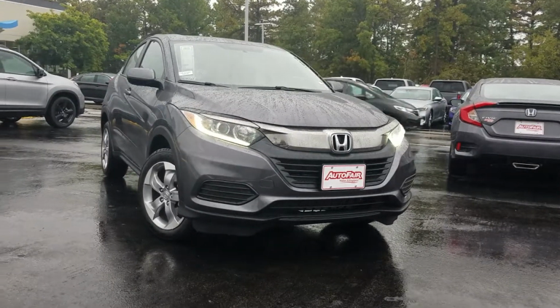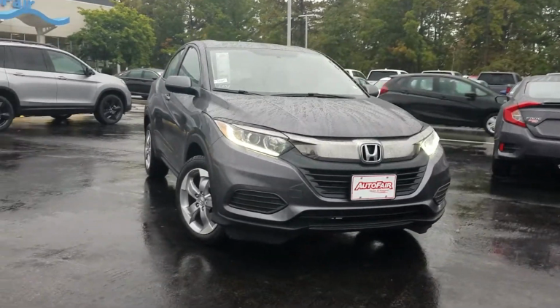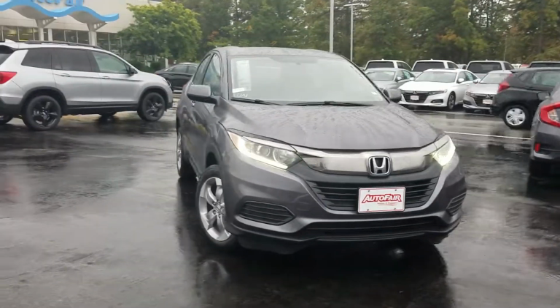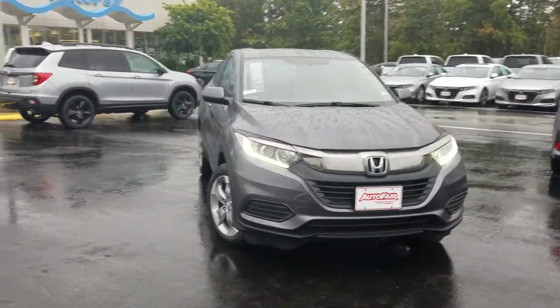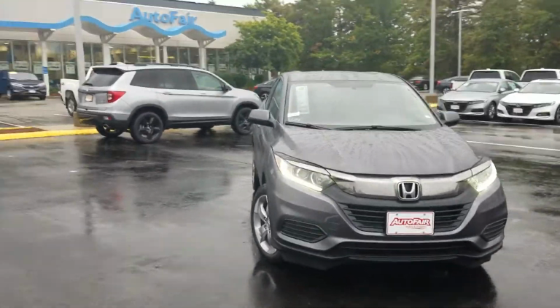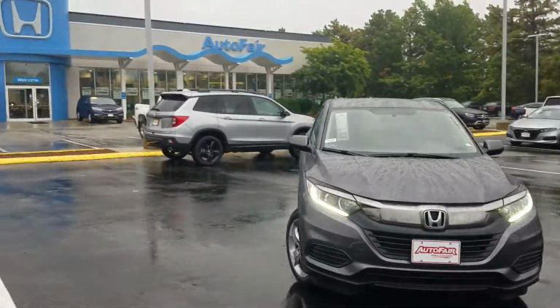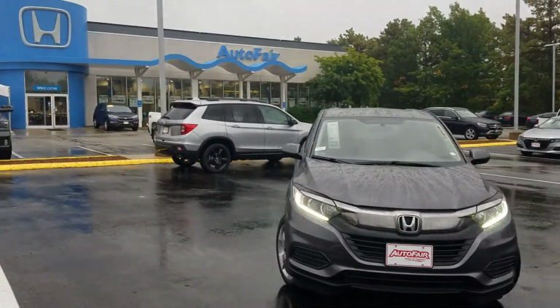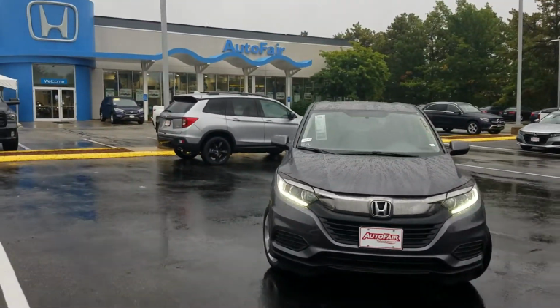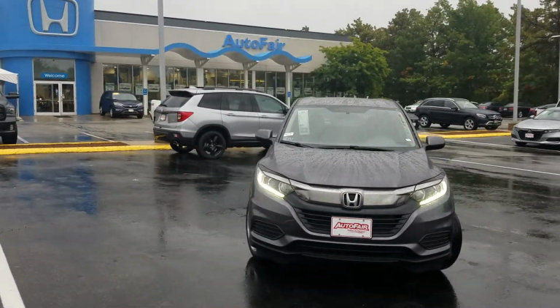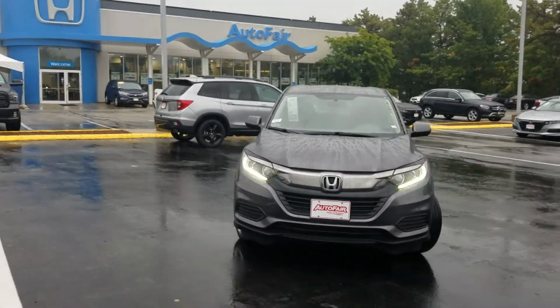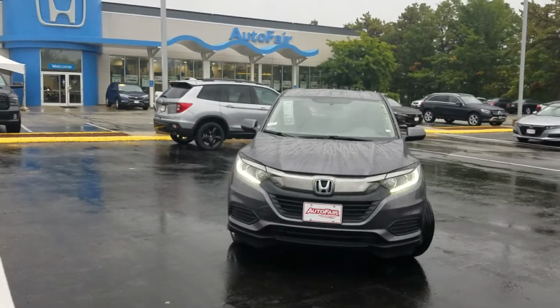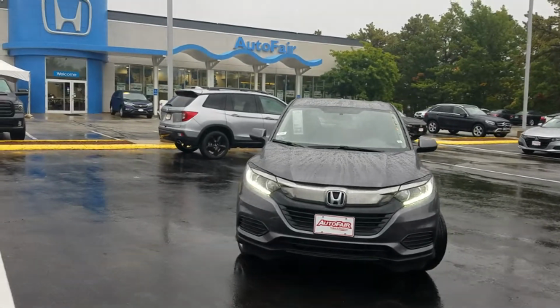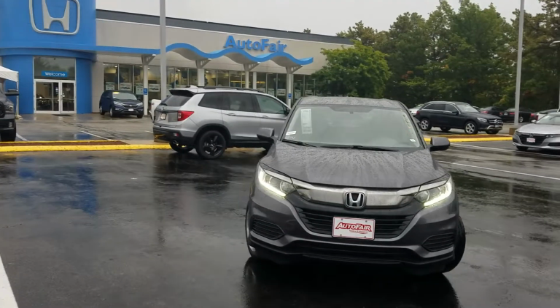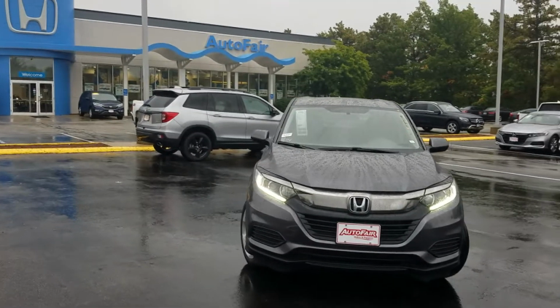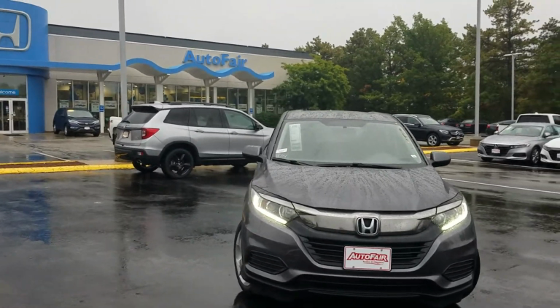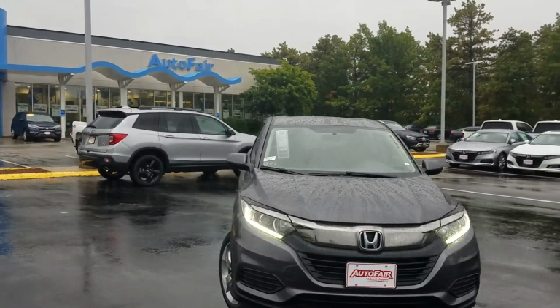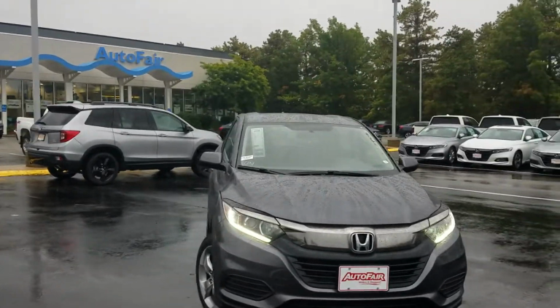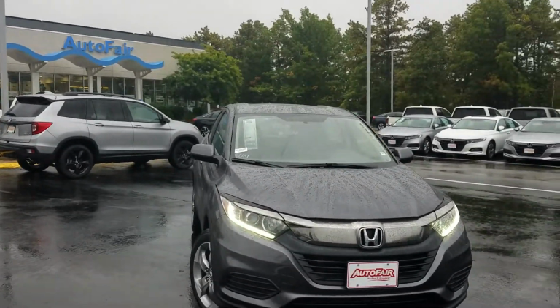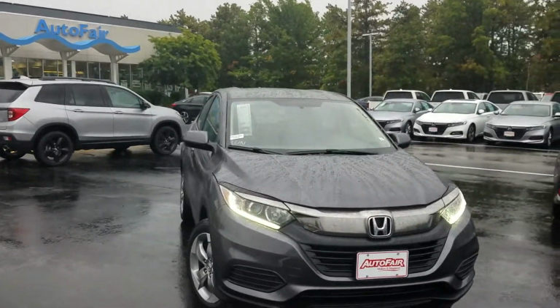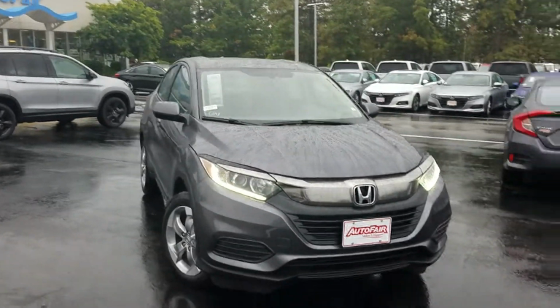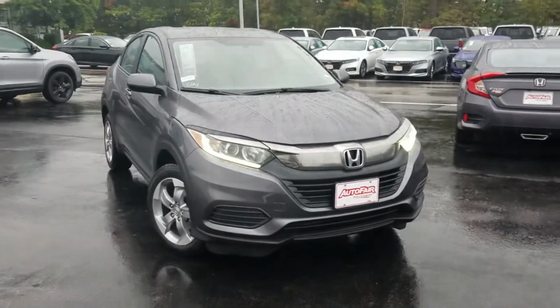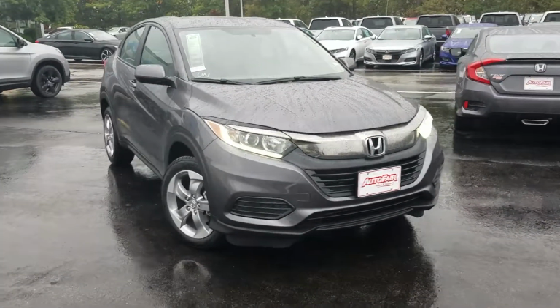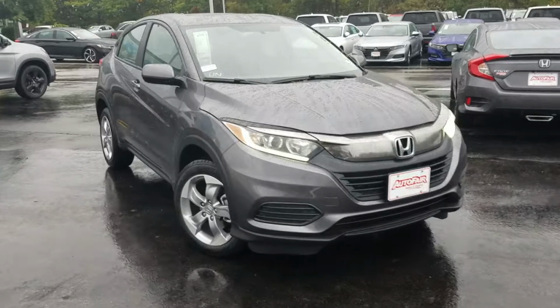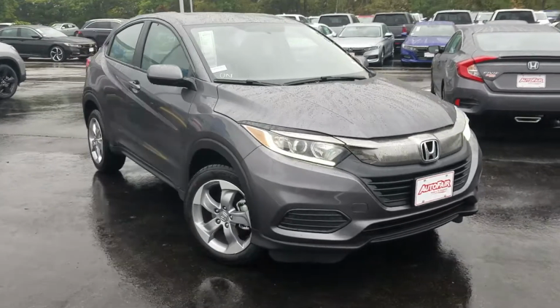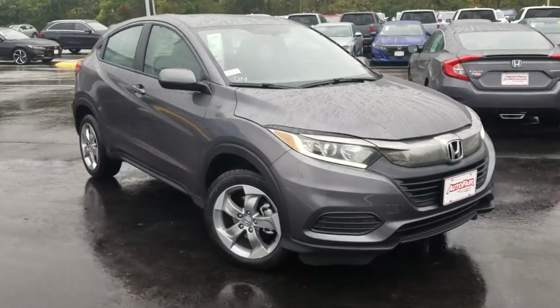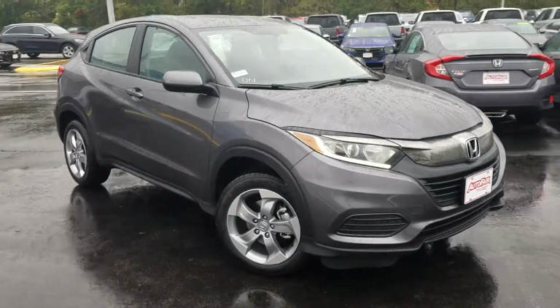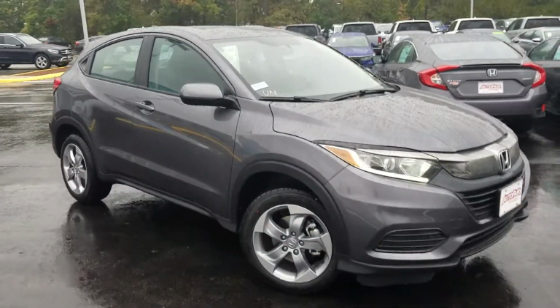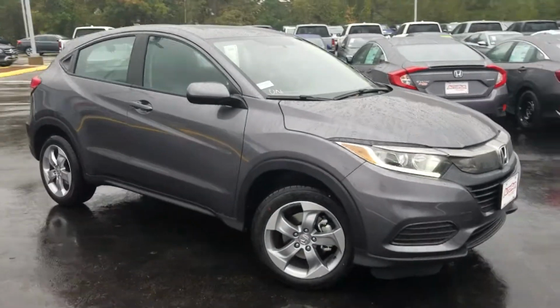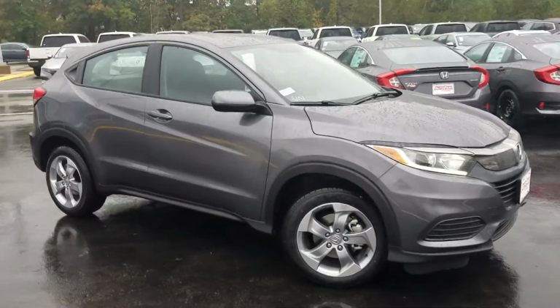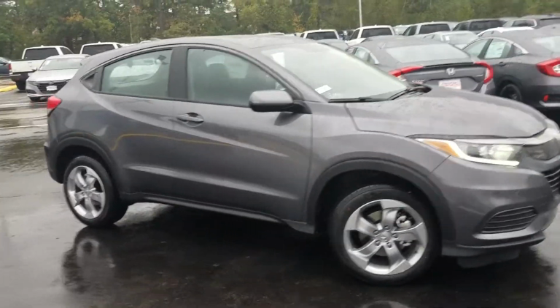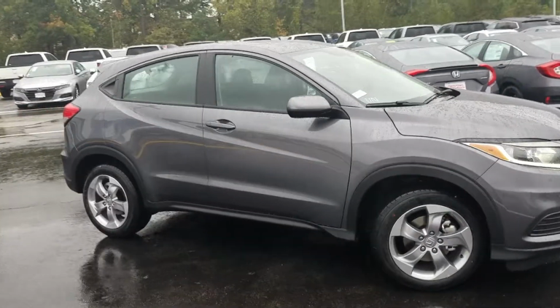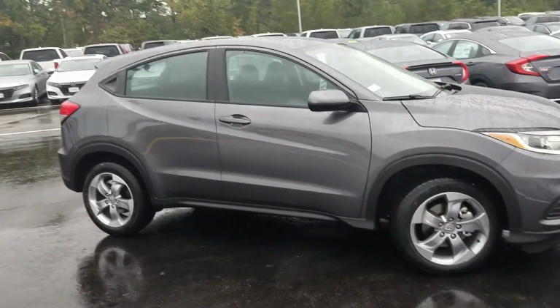Good afternoon, Bonnie. This is Jeff Rellinger with AutoFair Honda, standing here with the 2019 HRV LX. It is pouring rain and I am making this video. This is the level of service you can expect from me and from AutoFair Honda.